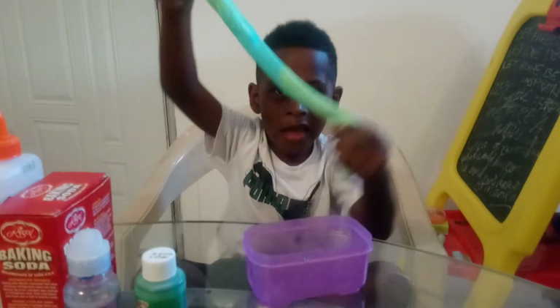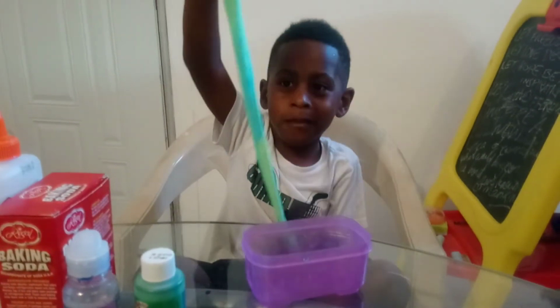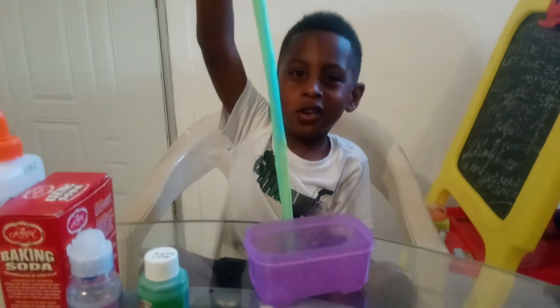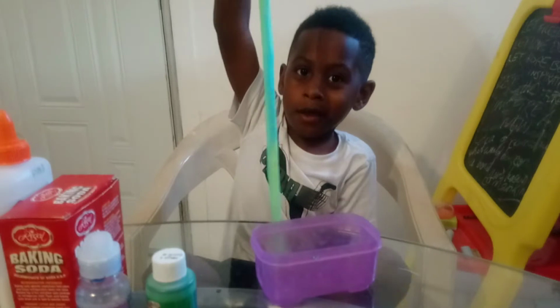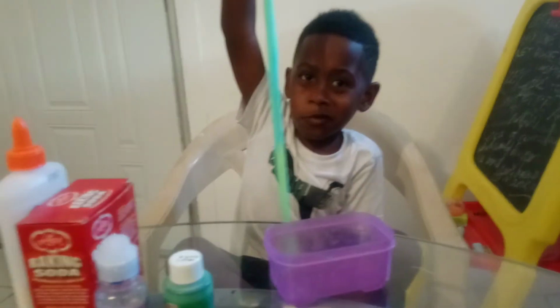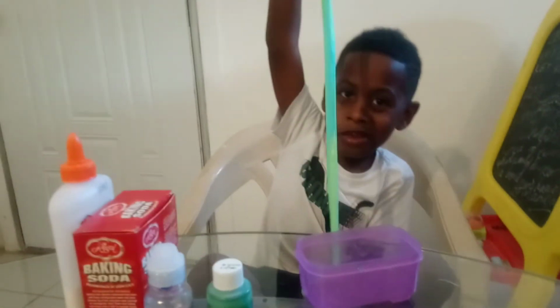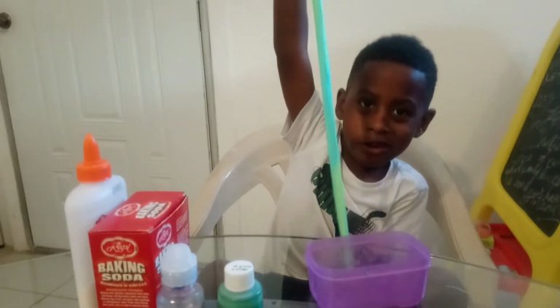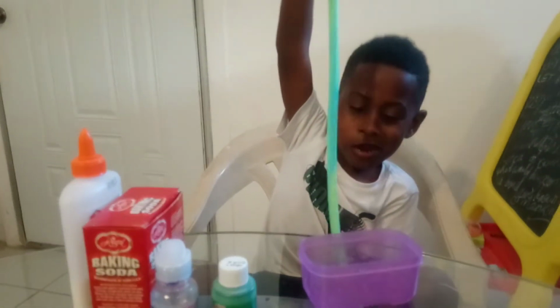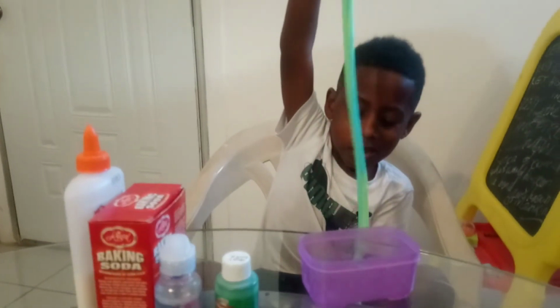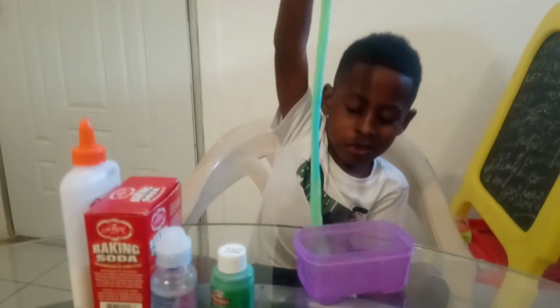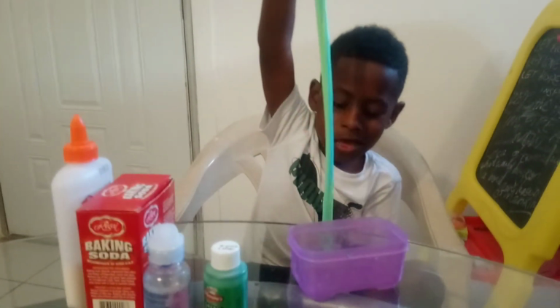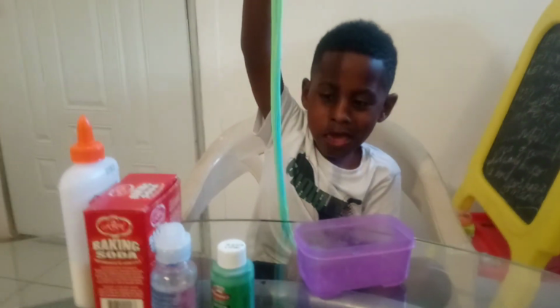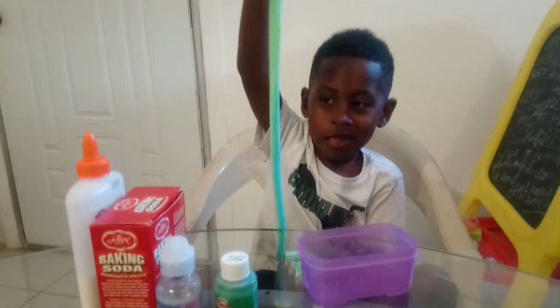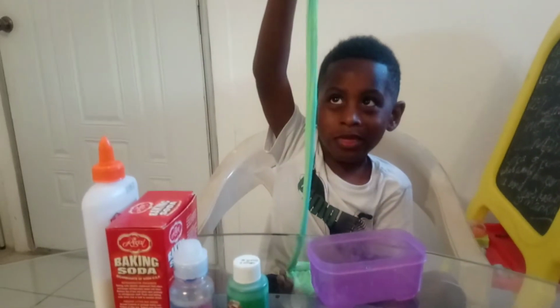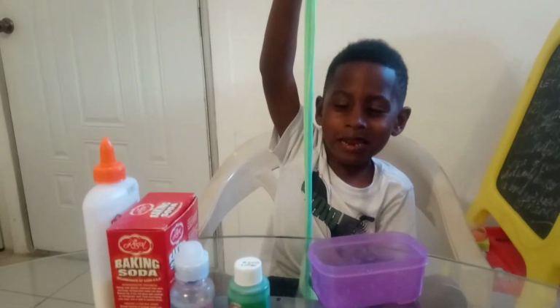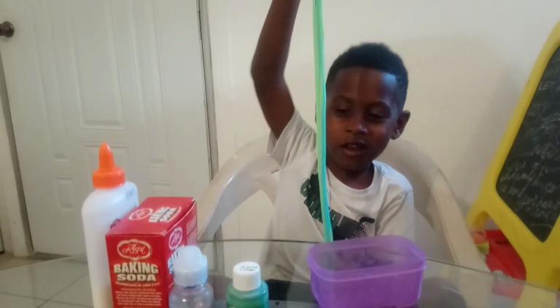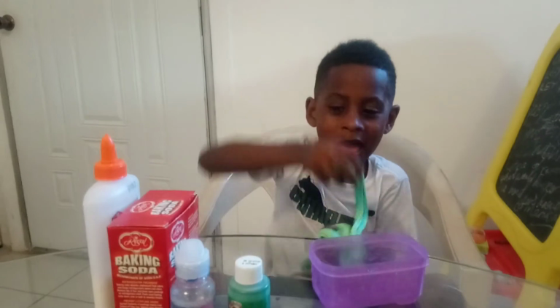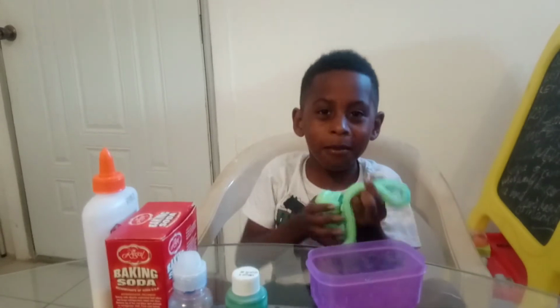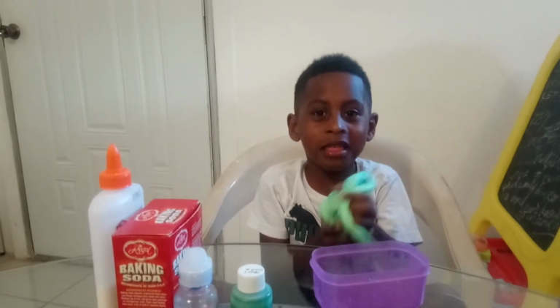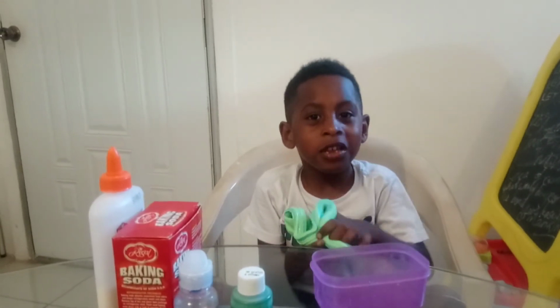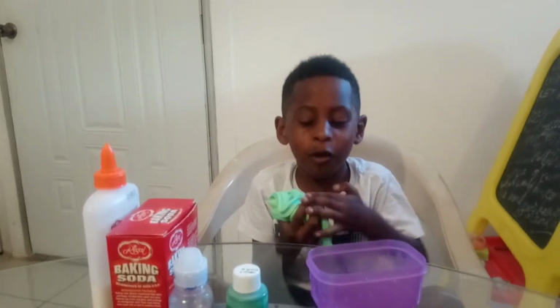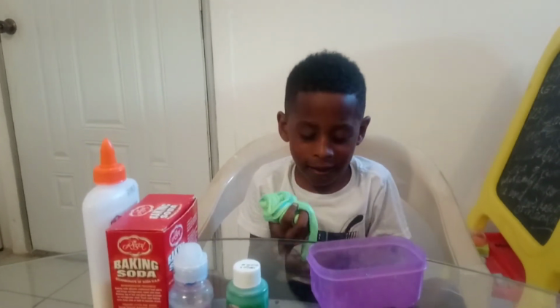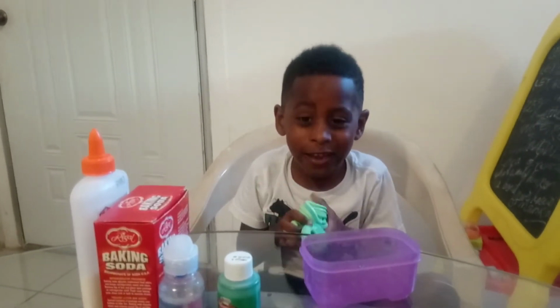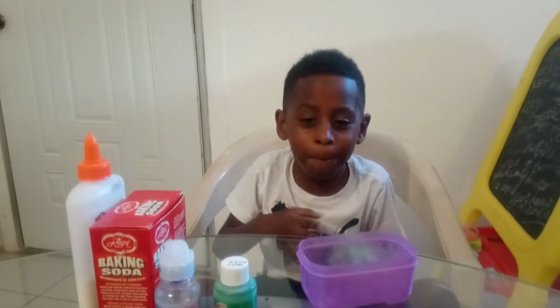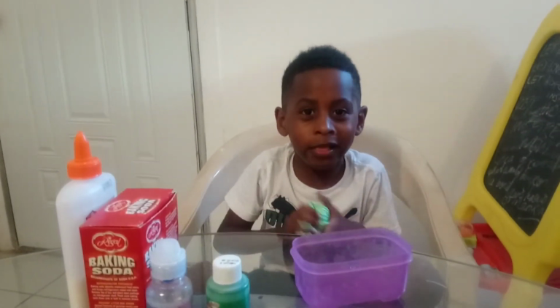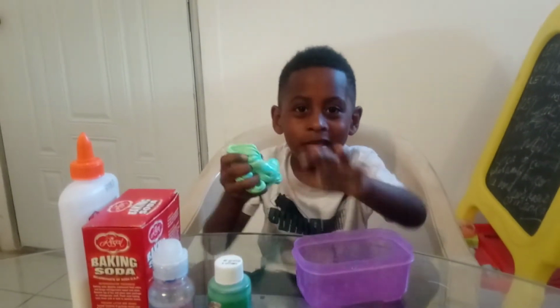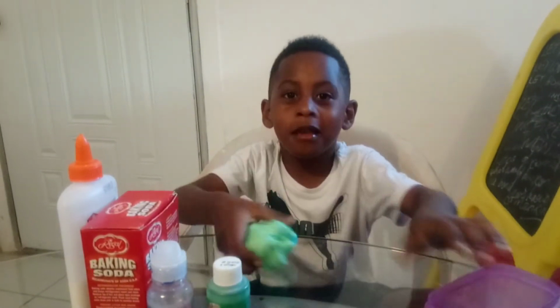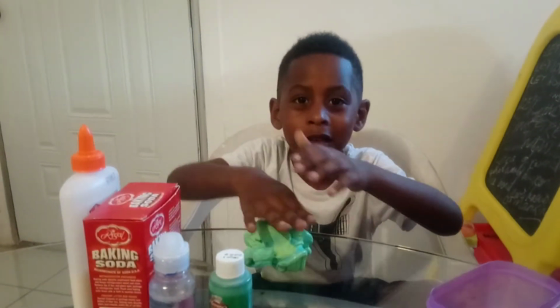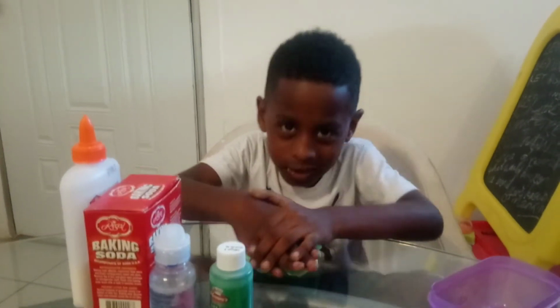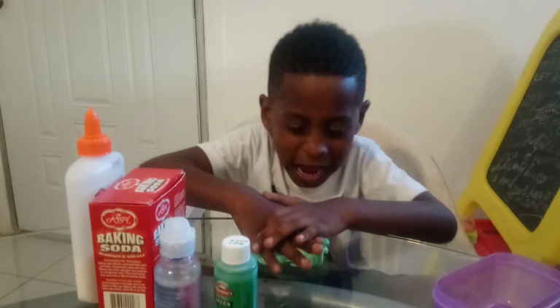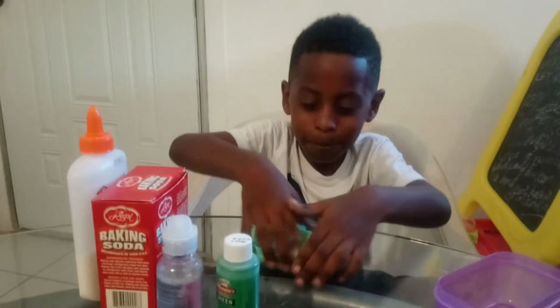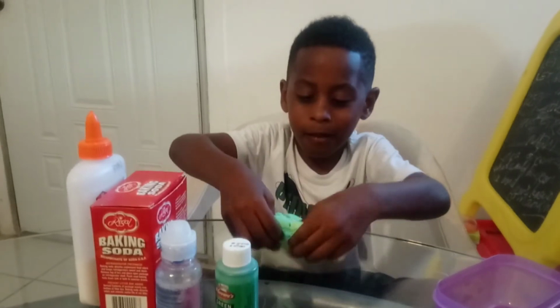And let me show you a big stretch. It's a more tight stretch. And let me show you if I can do a bubble. A giant bubble. Yeah.